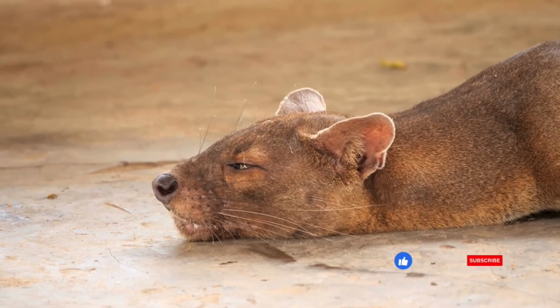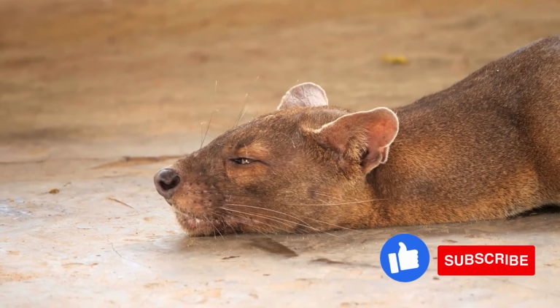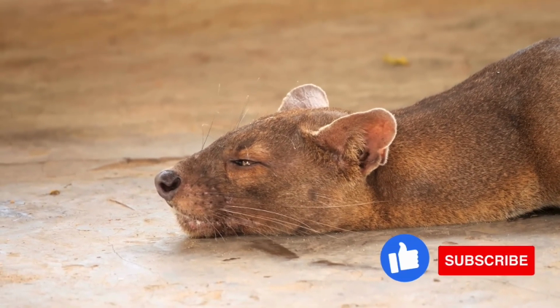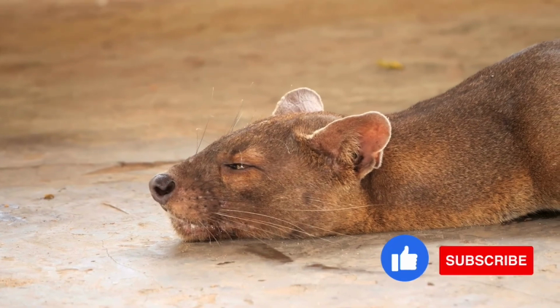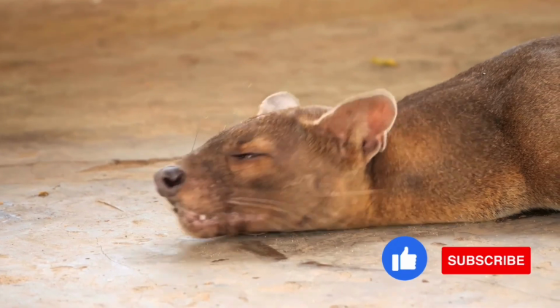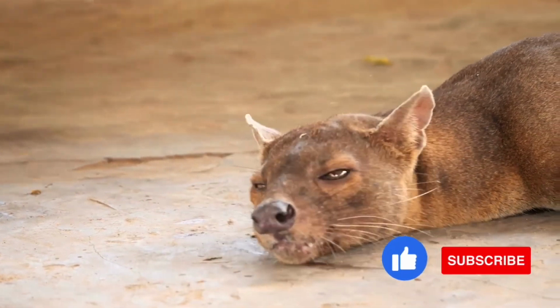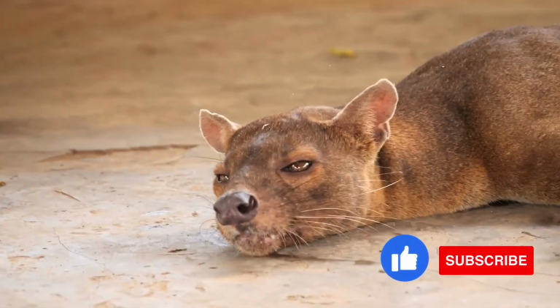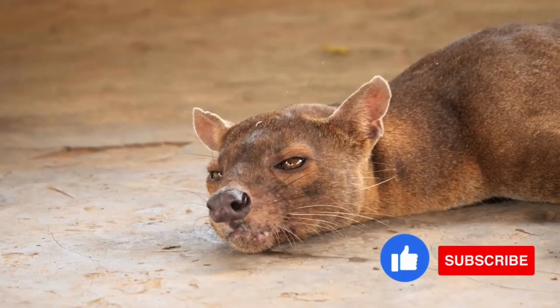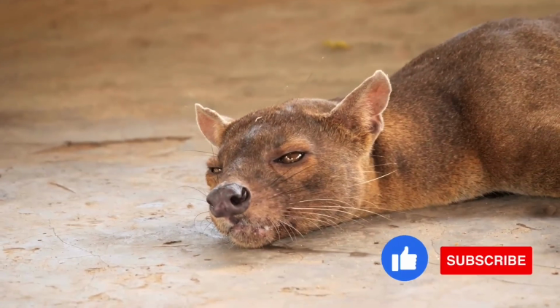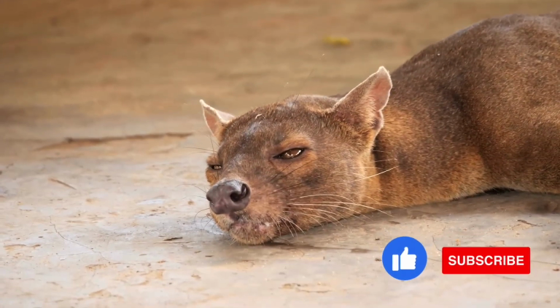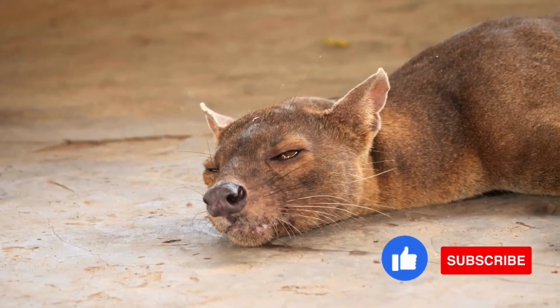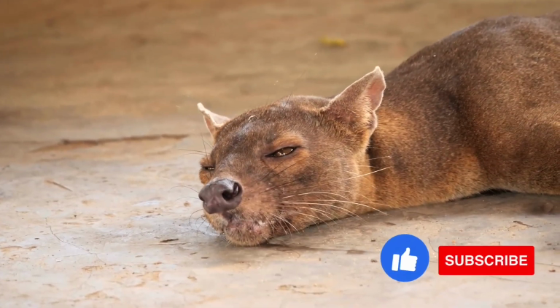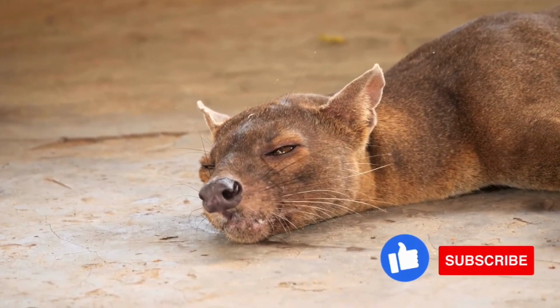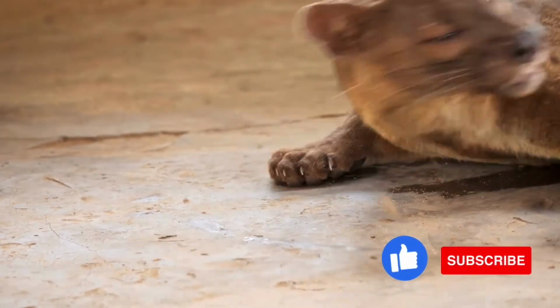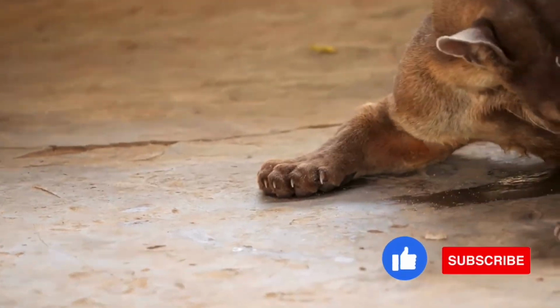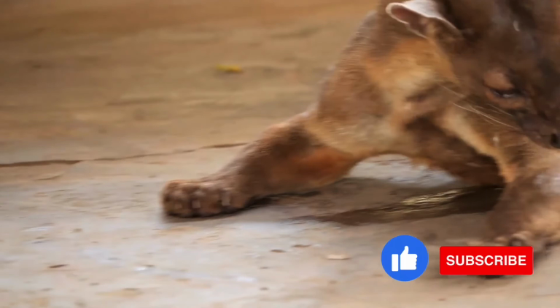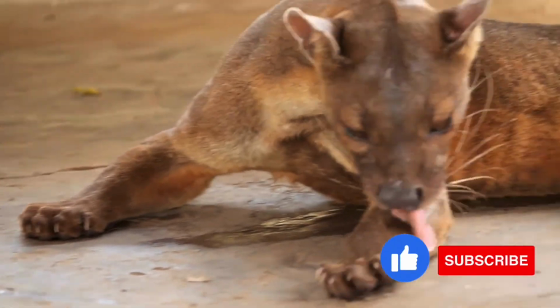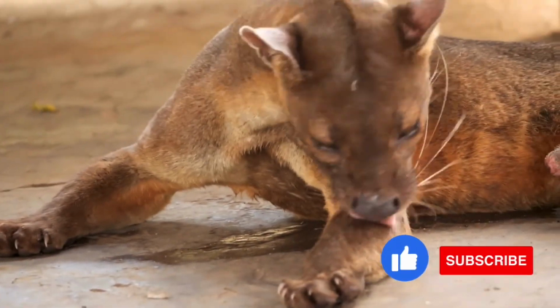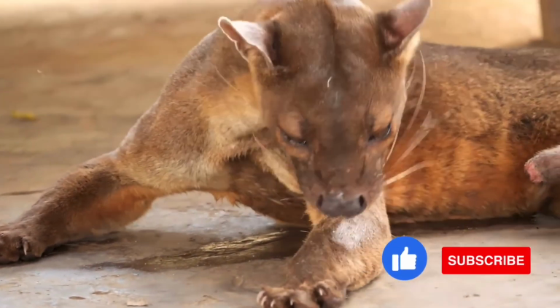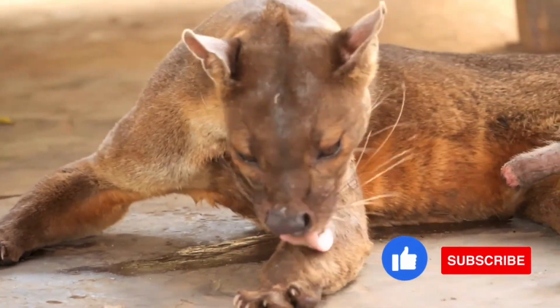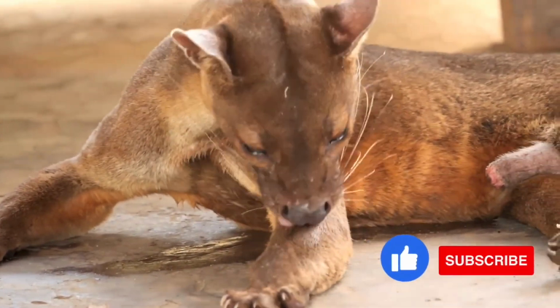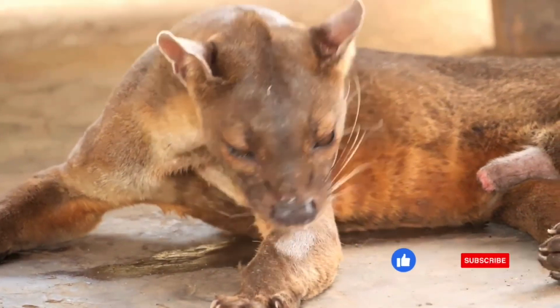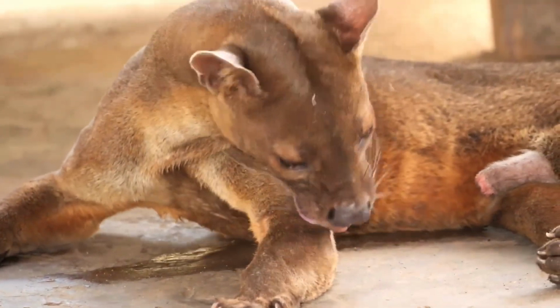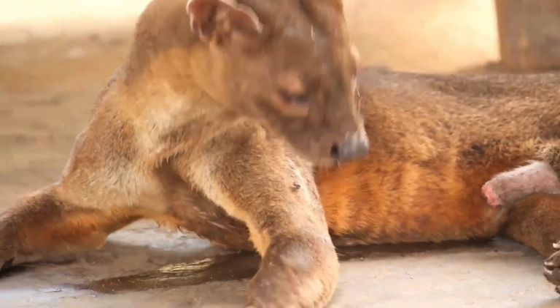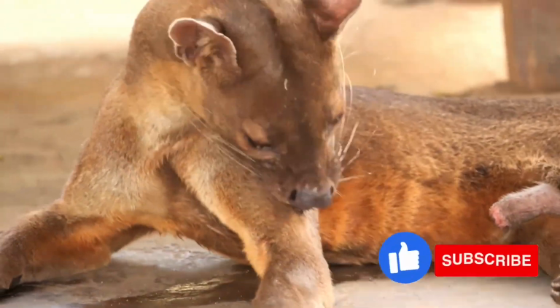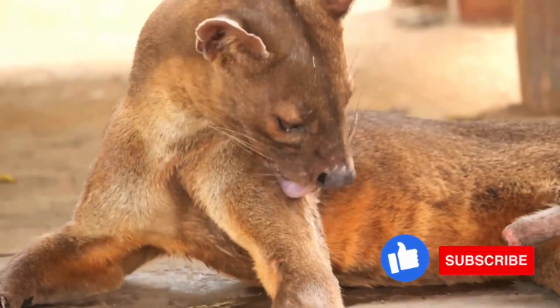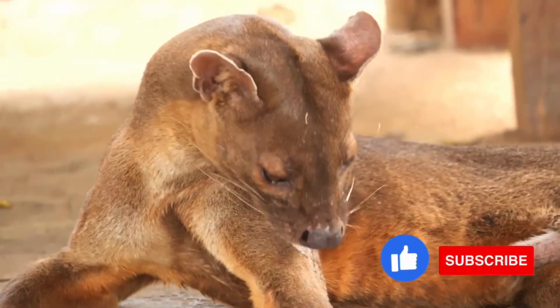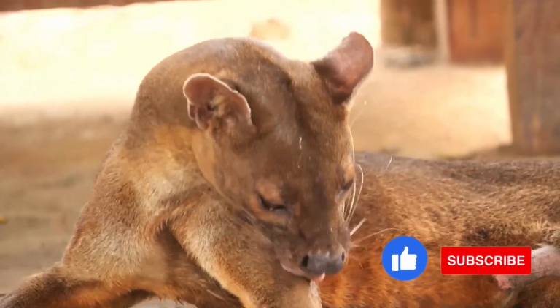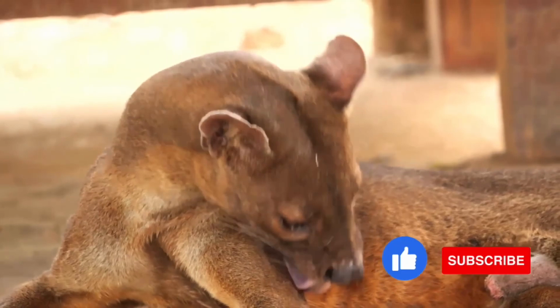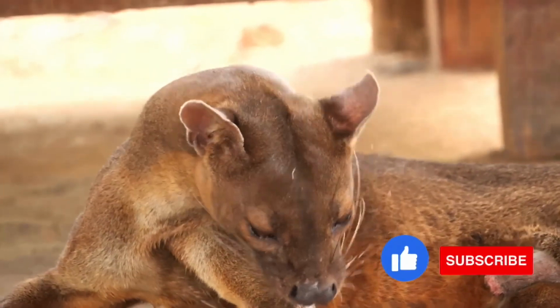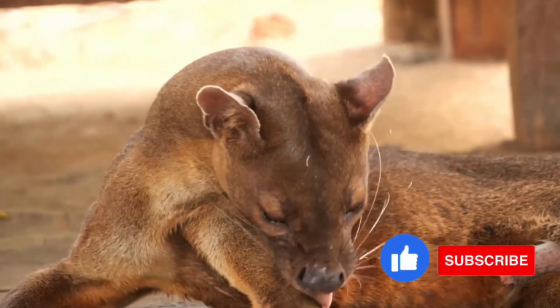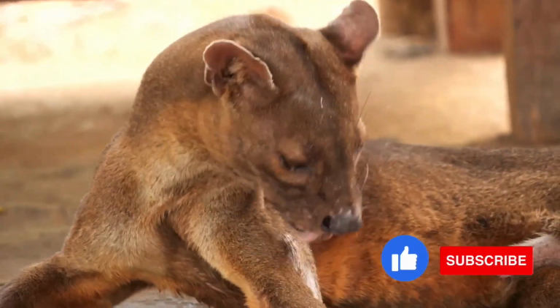Fact 8: fosses like forests. Fosses are widespread throughout forested areas of Madagascar, although their population densities are usually low. They can be found at elevations above 2,000 meters.